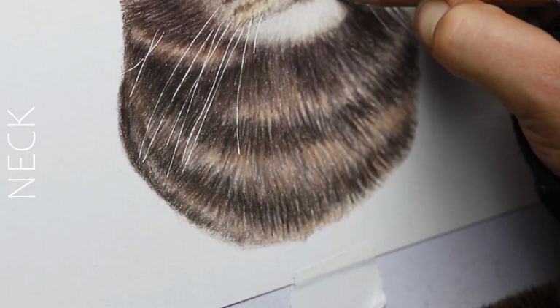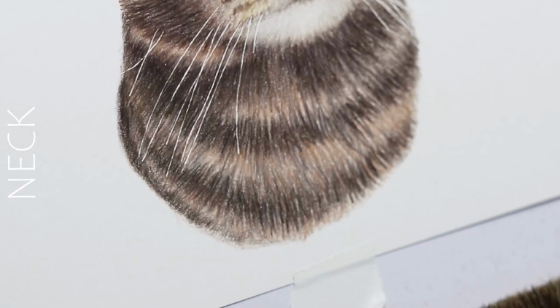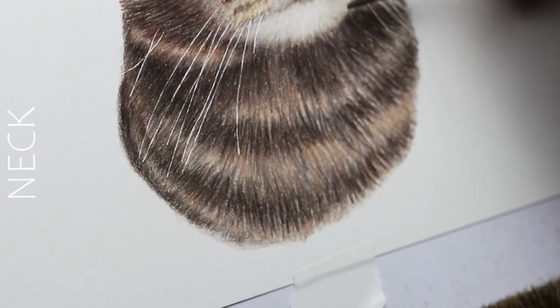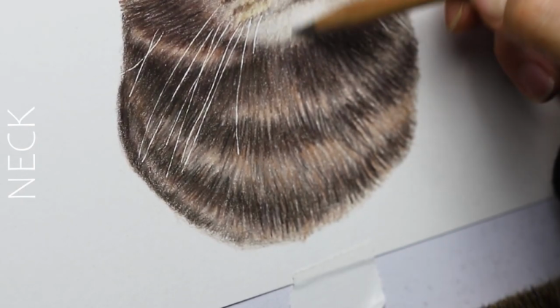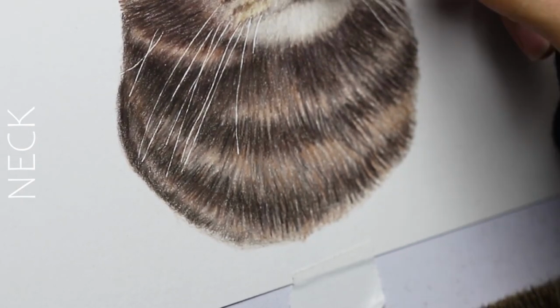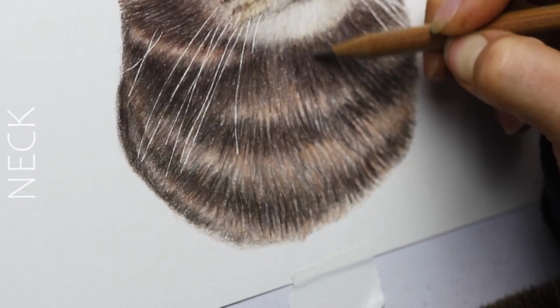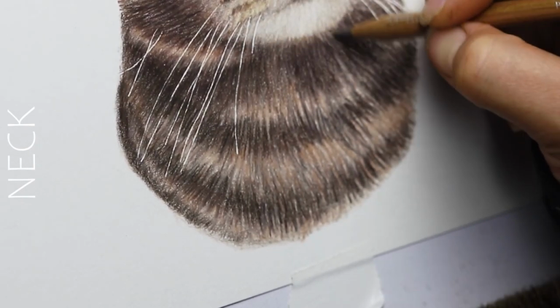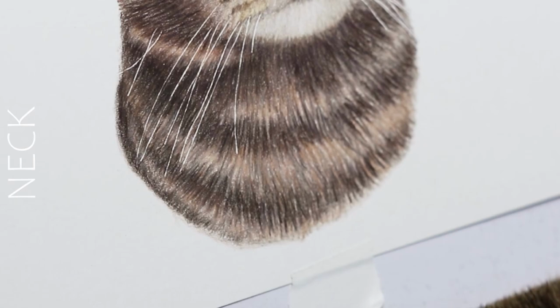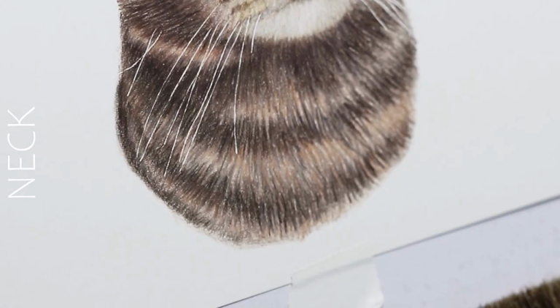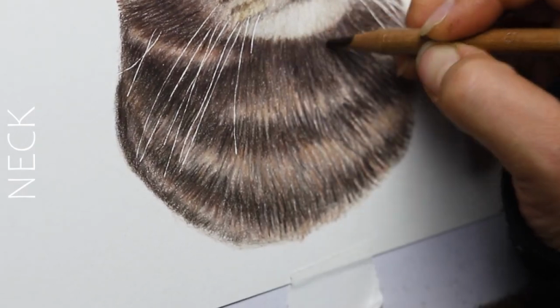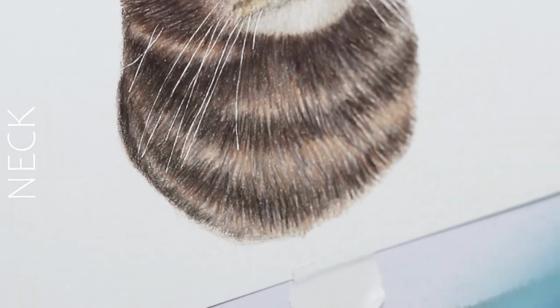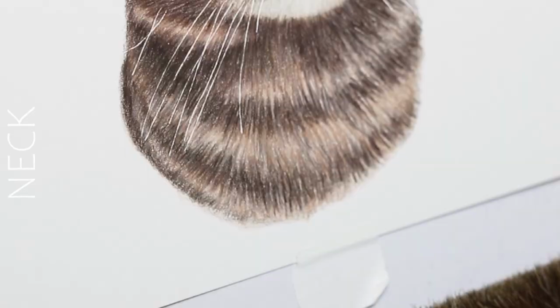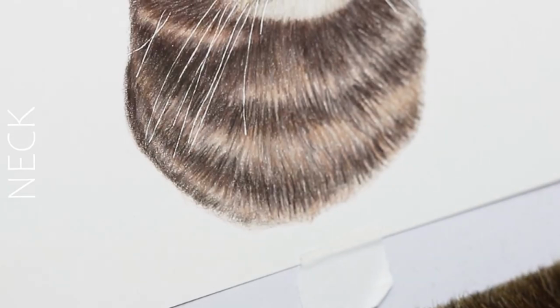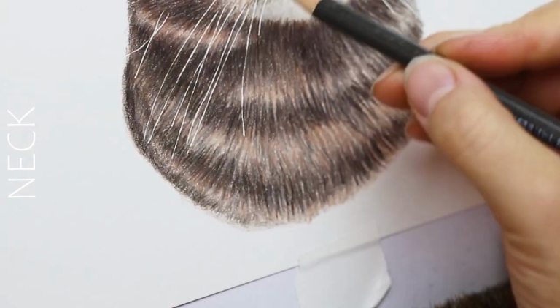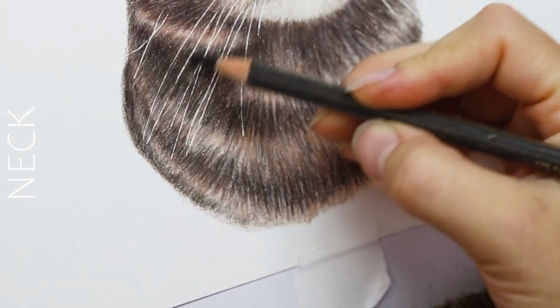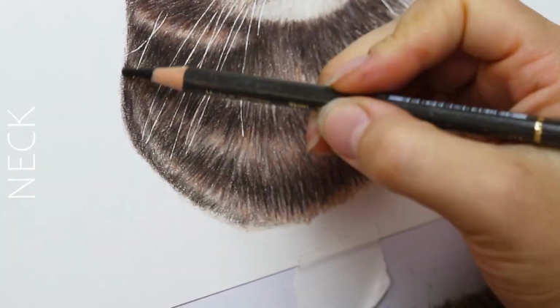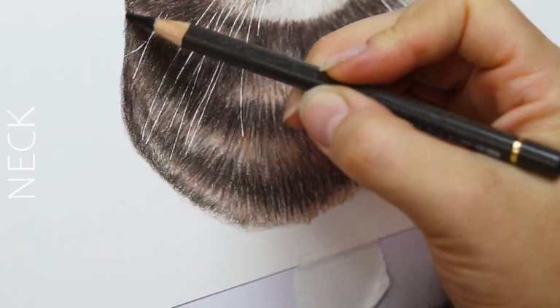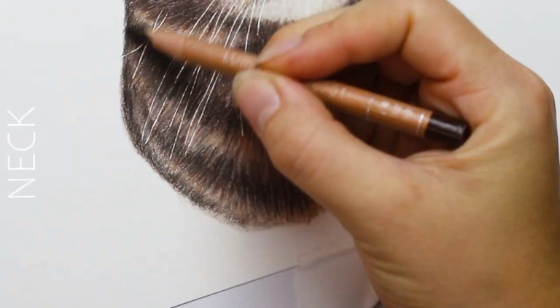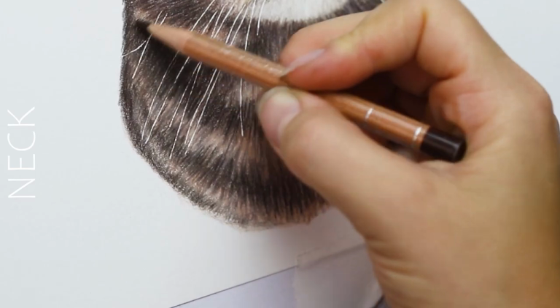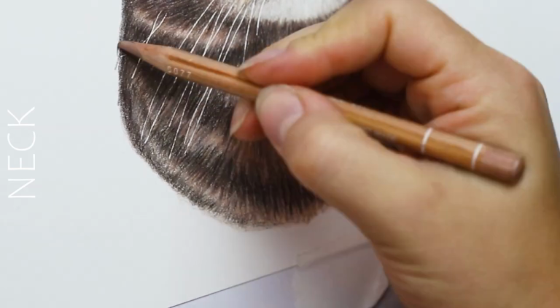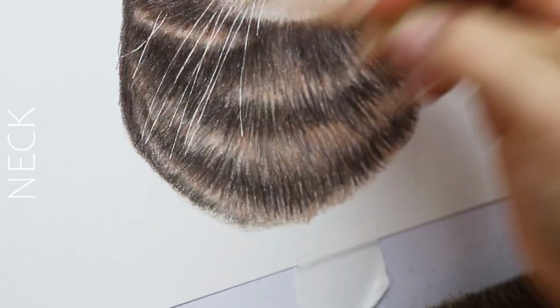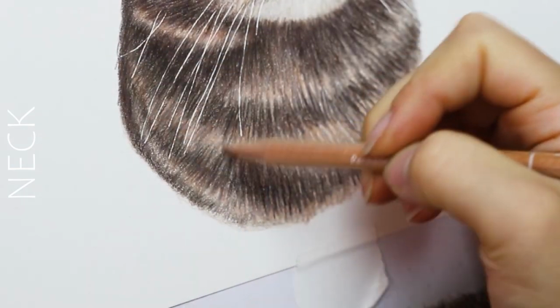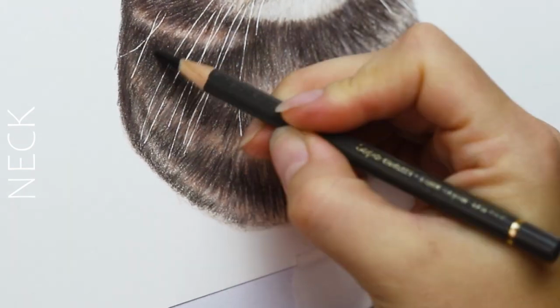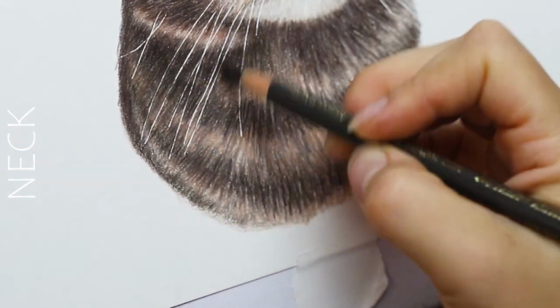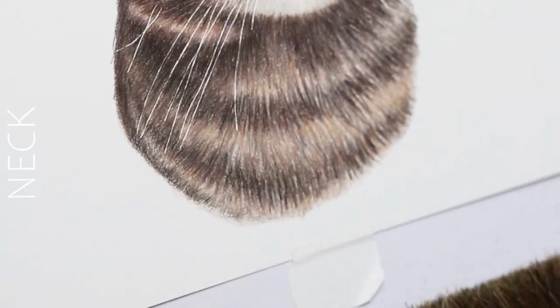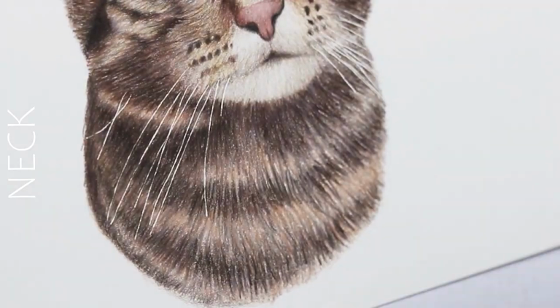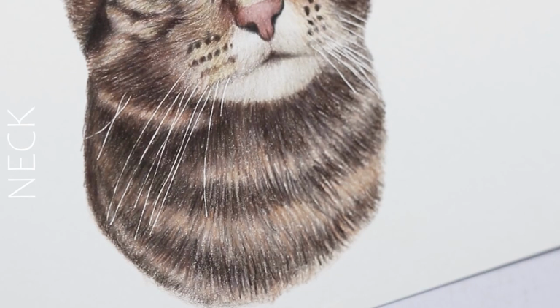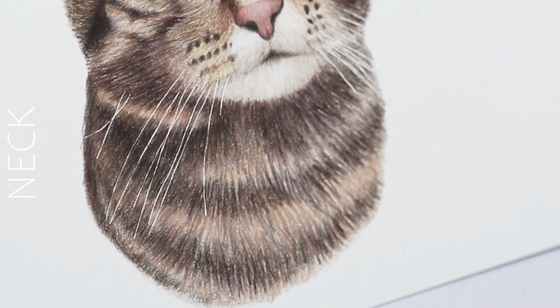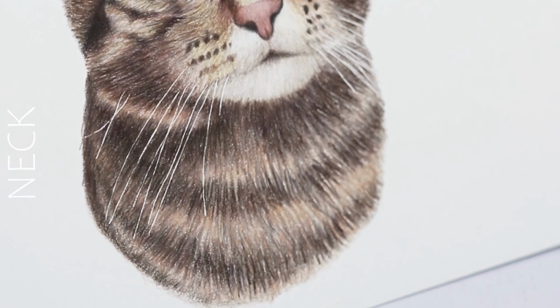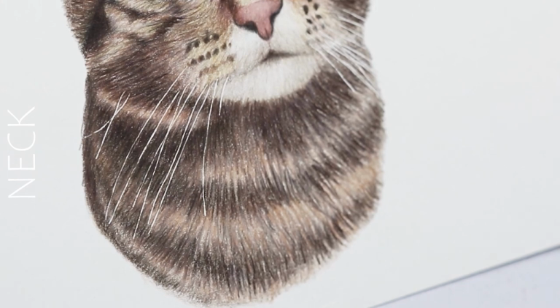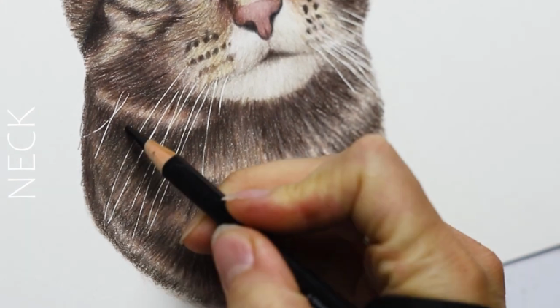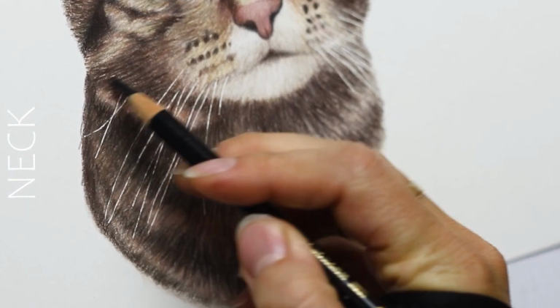We are almost done here — just doing finishing touches, making sure everything looks good, darkening up some of the areas, and using lighter colors to blend and smooth out the parts that connect to one another, such as the chin to the neck and the mouth to the chin.